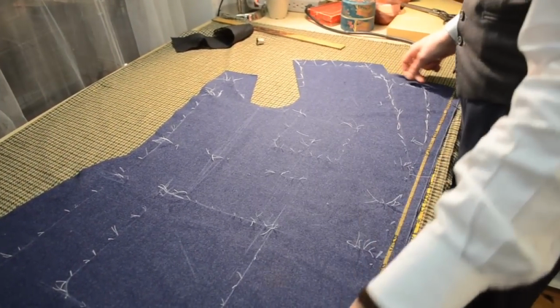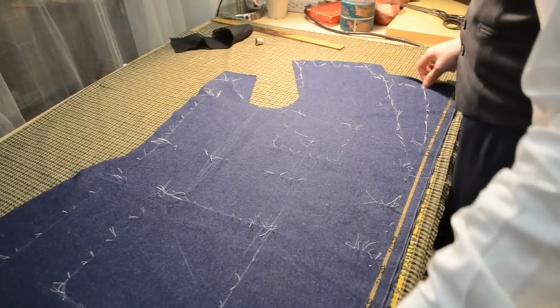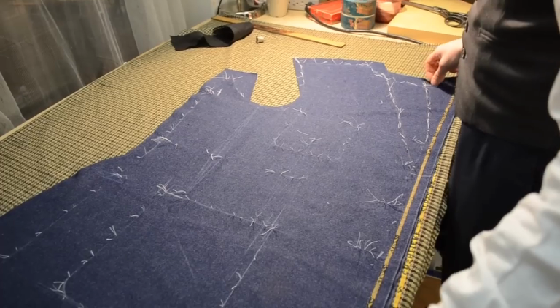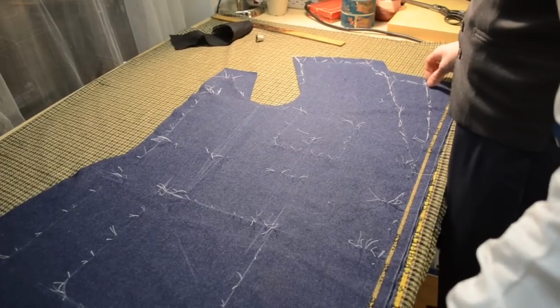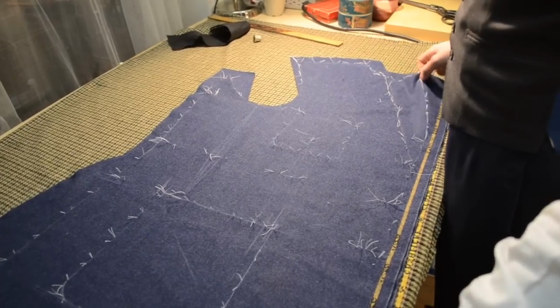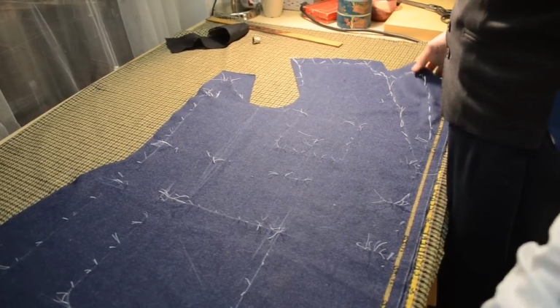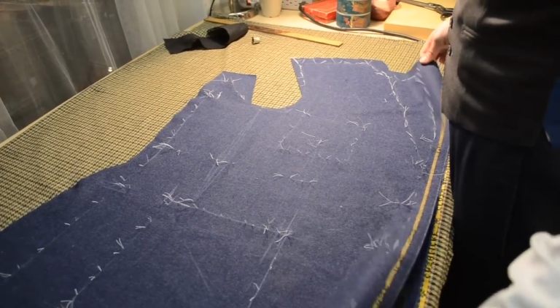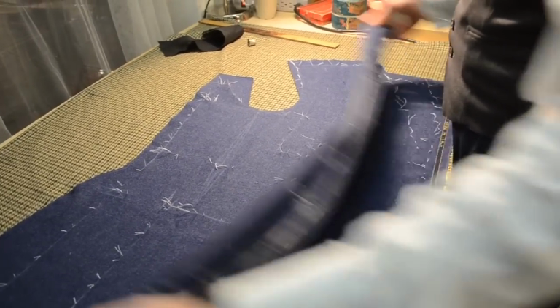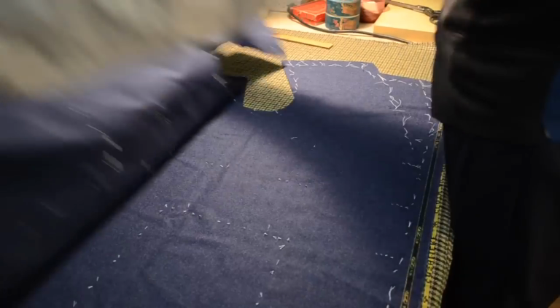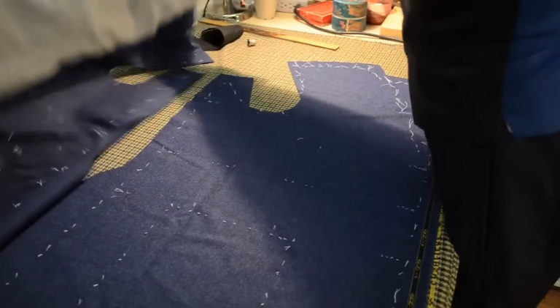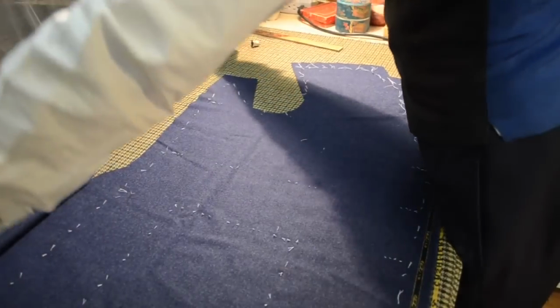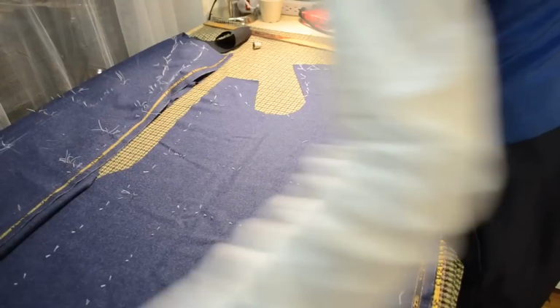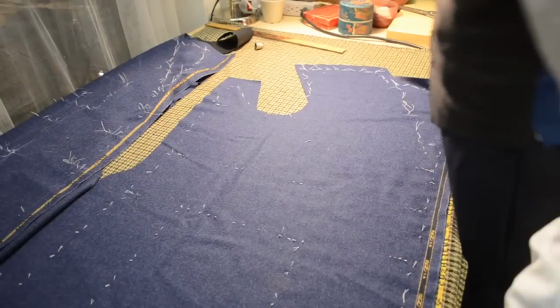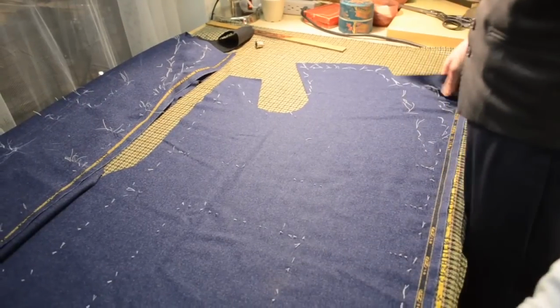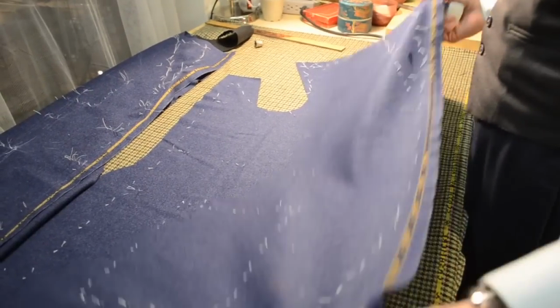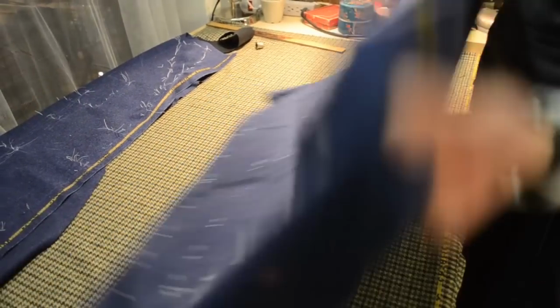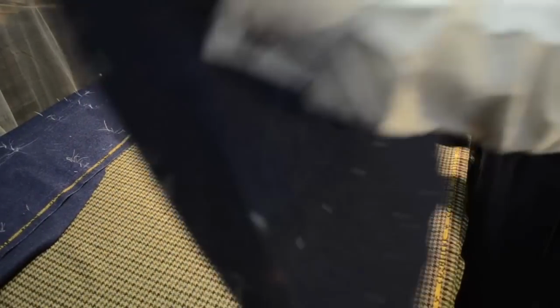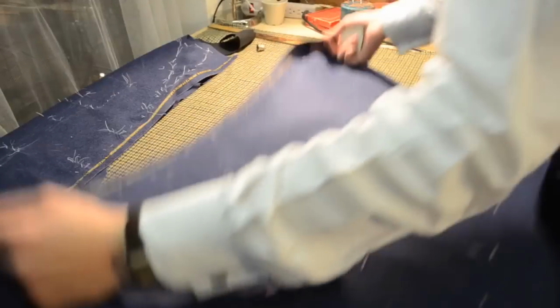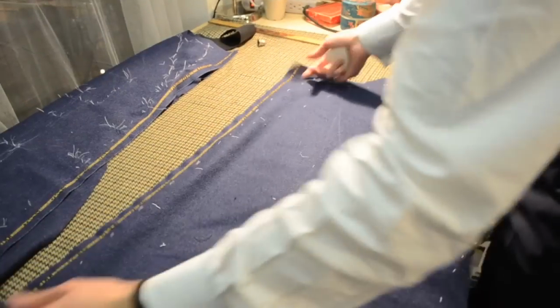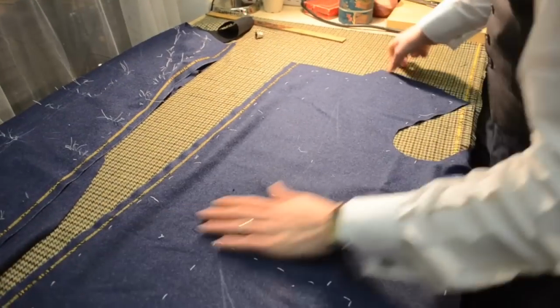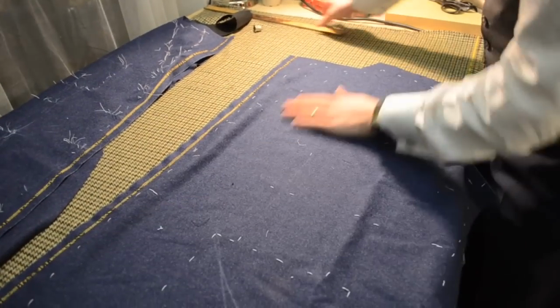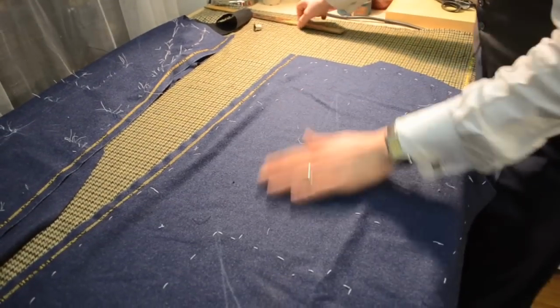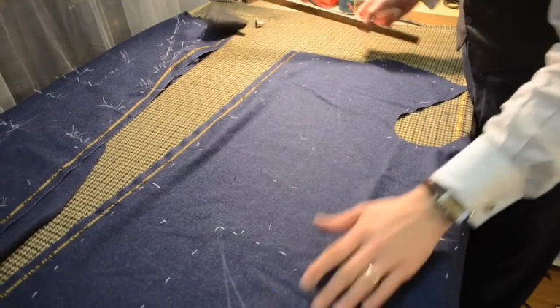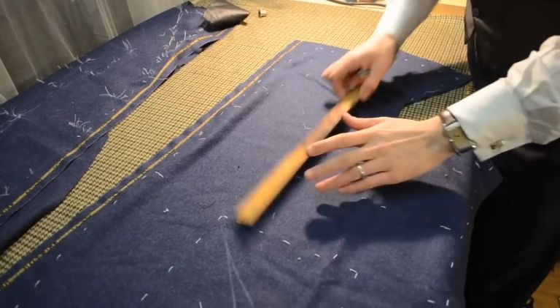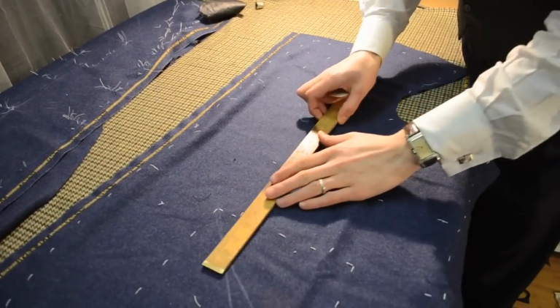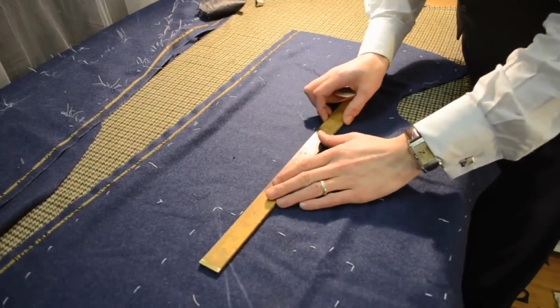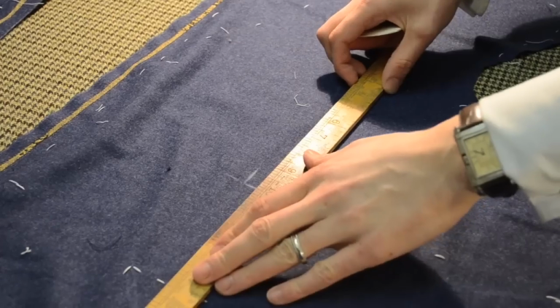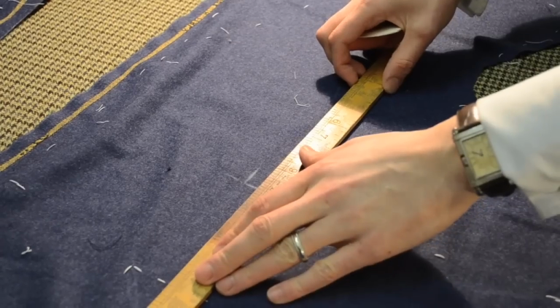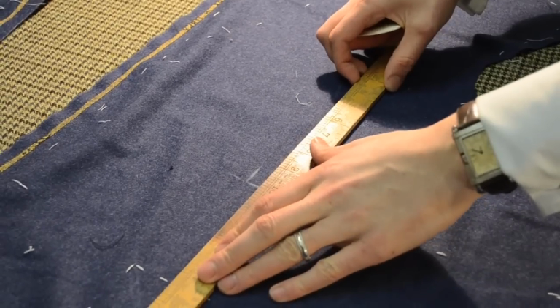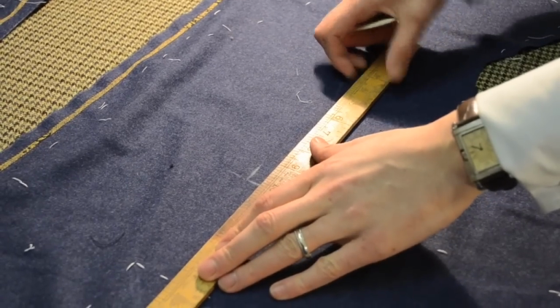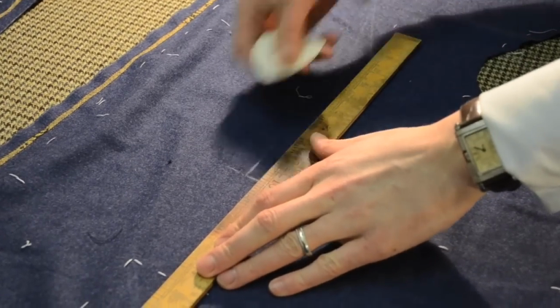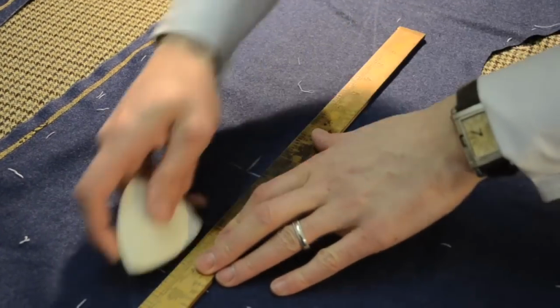Canvas, as we've discussed before, is the foundation of the garment. When we take a cut out of the canvas, we want that to match with the cut taken from the fore part of the coat.